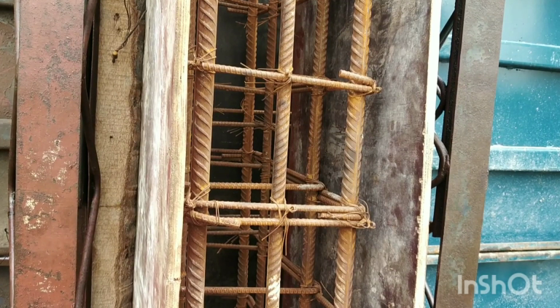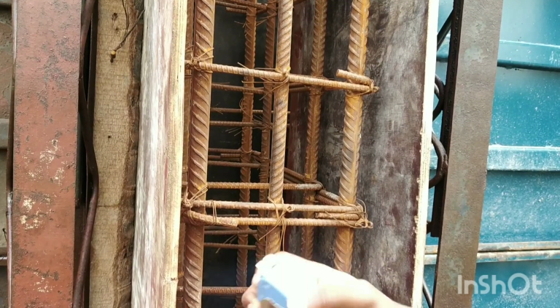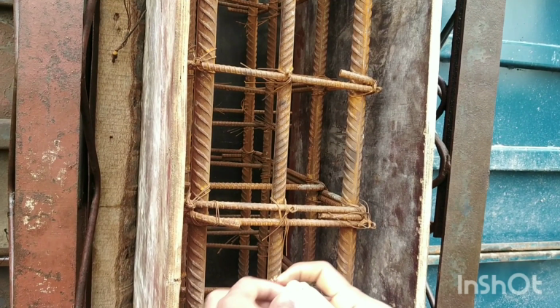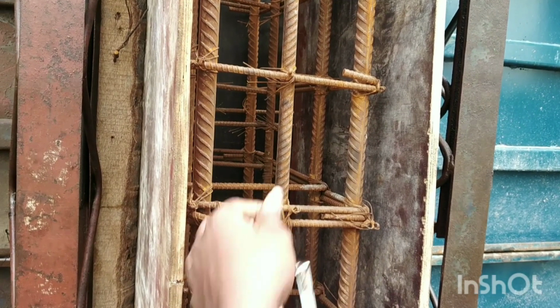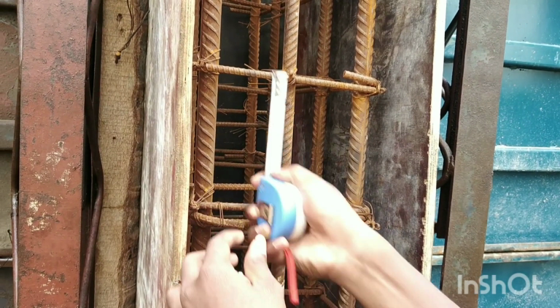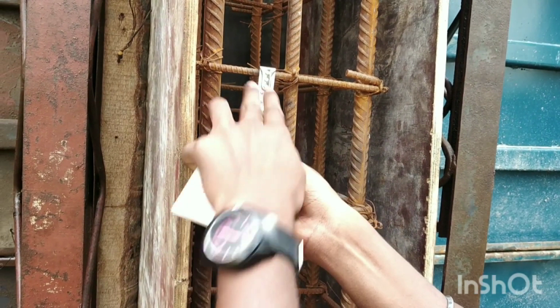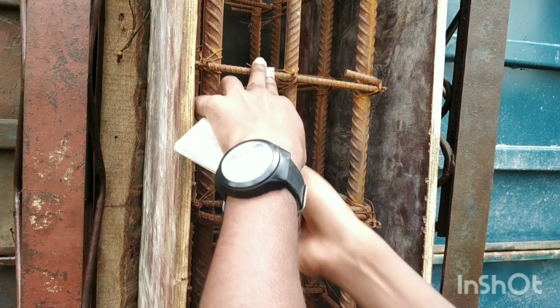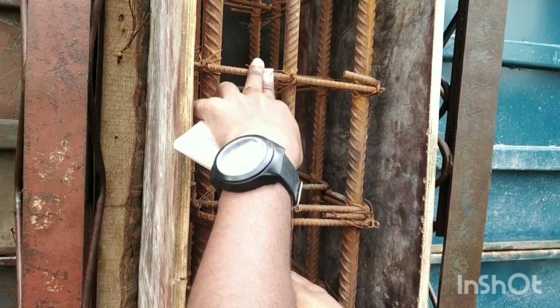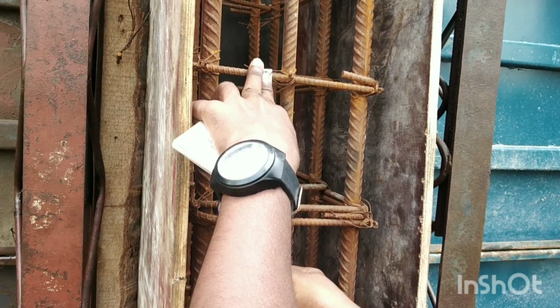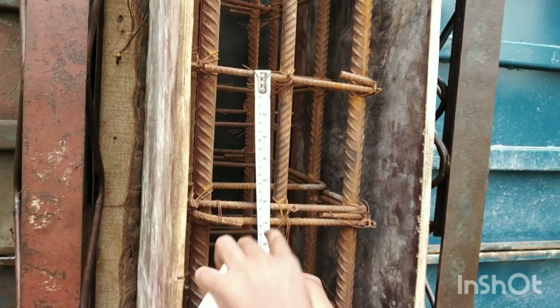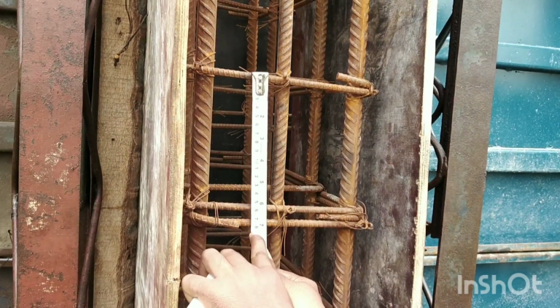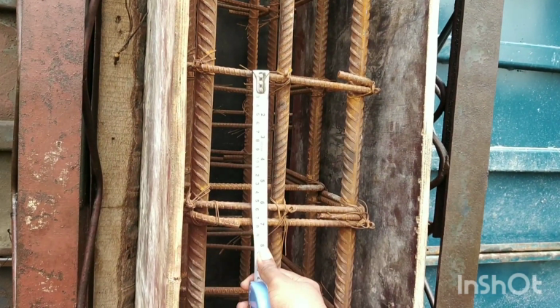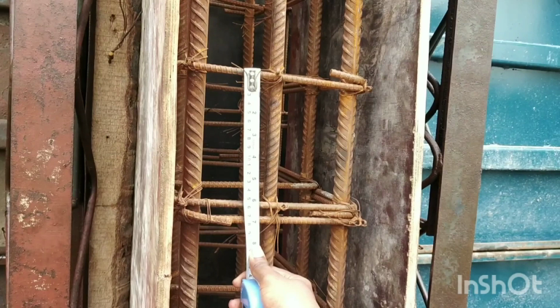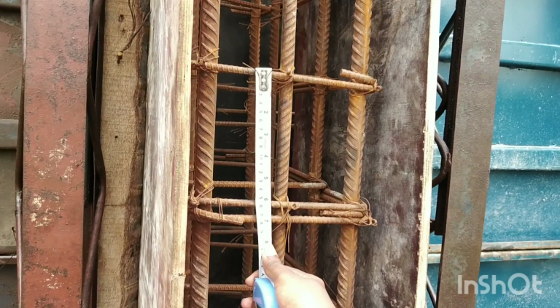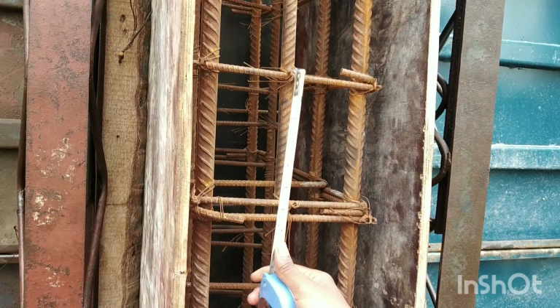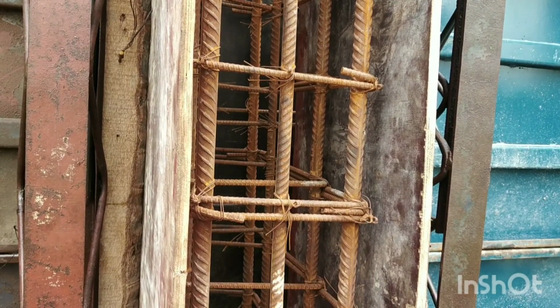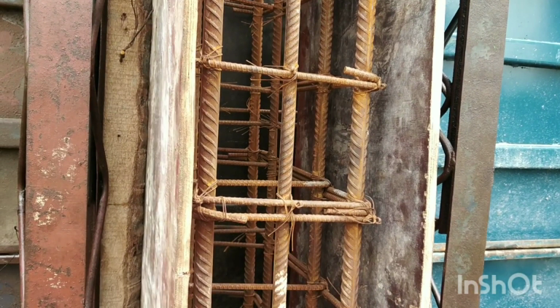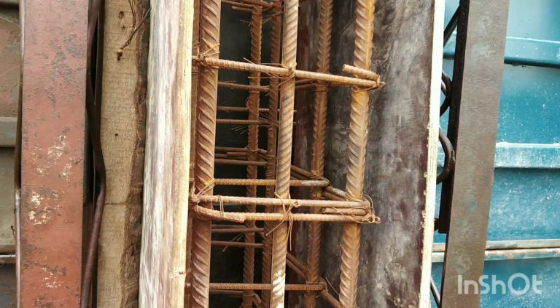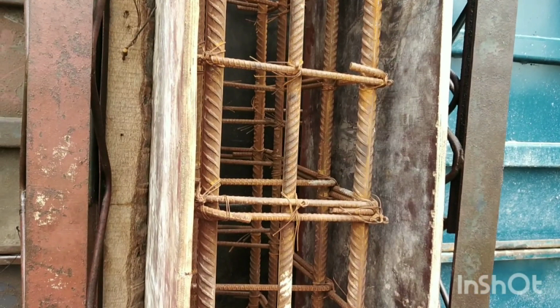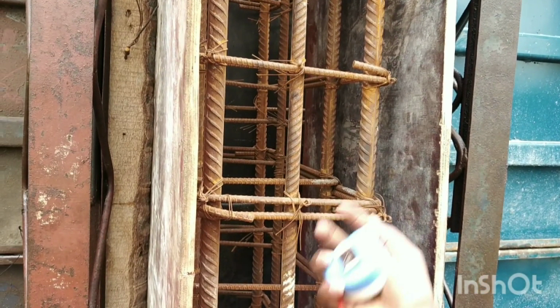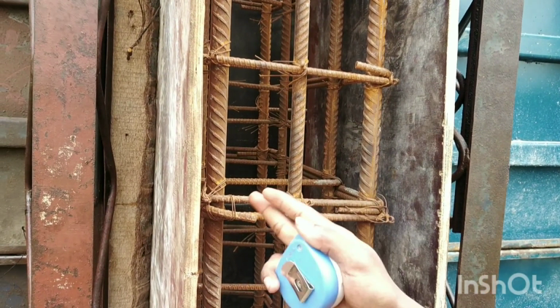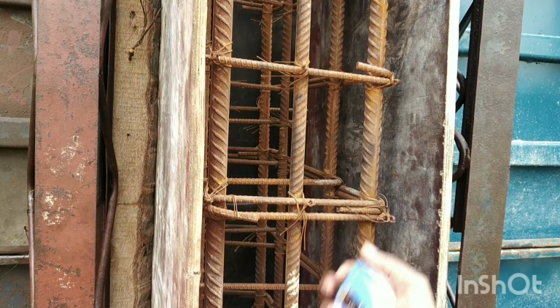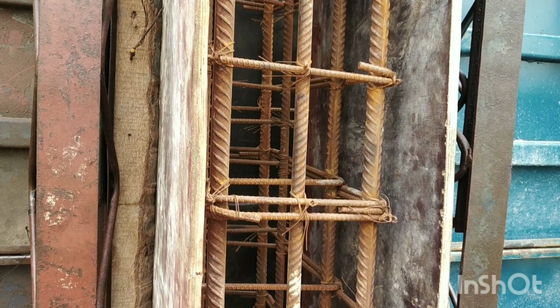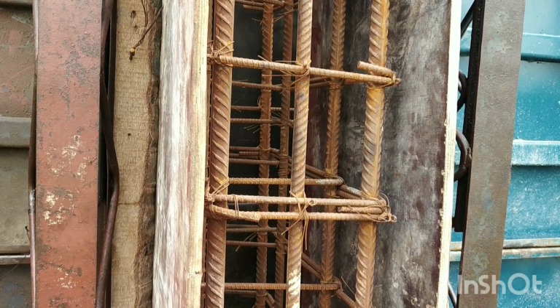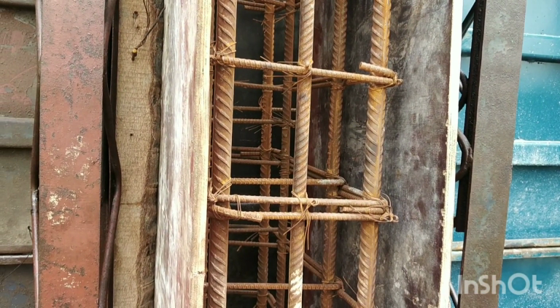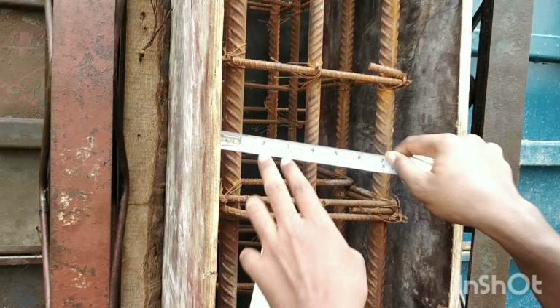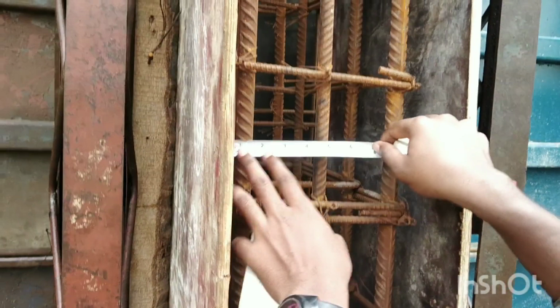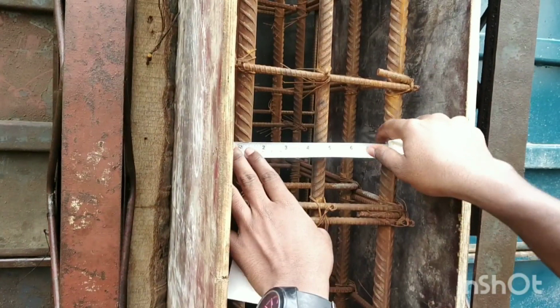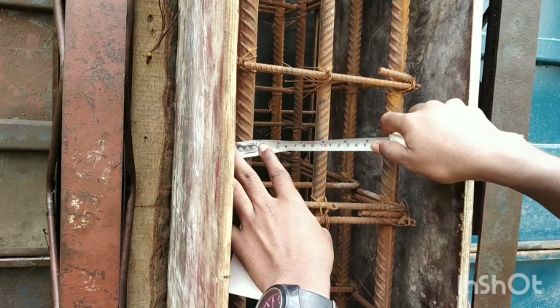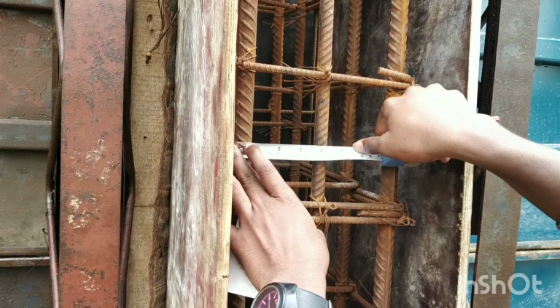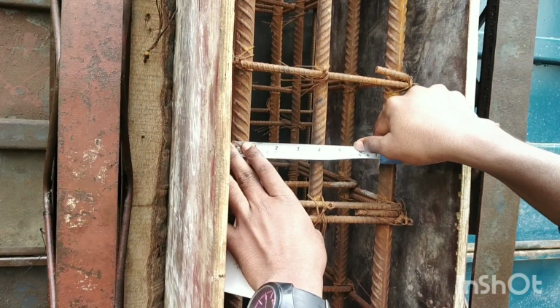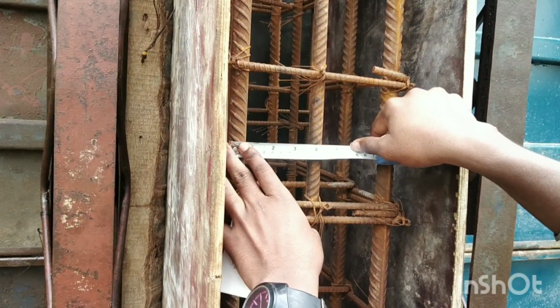Here we have the pitch distance, and it is 450mm. And here we have a 300mm rod spacing.